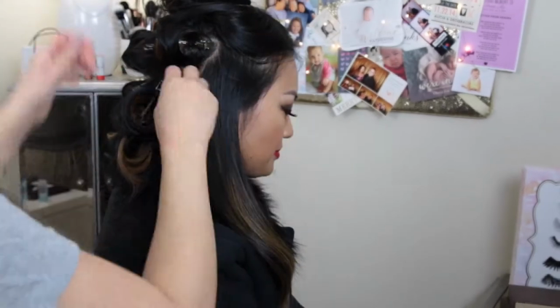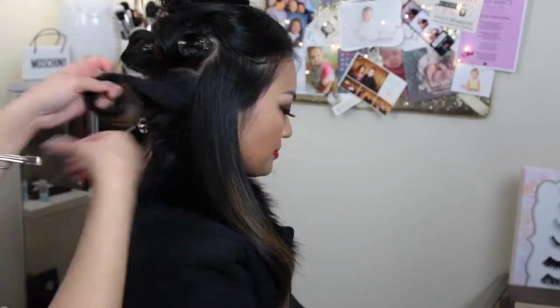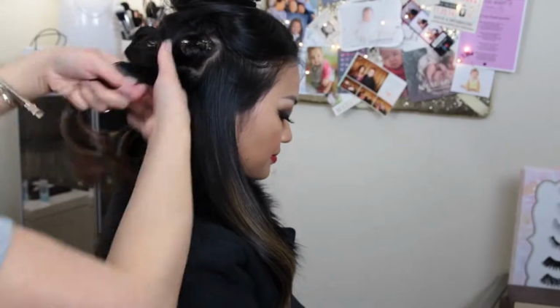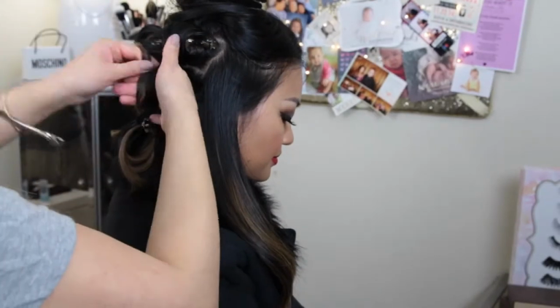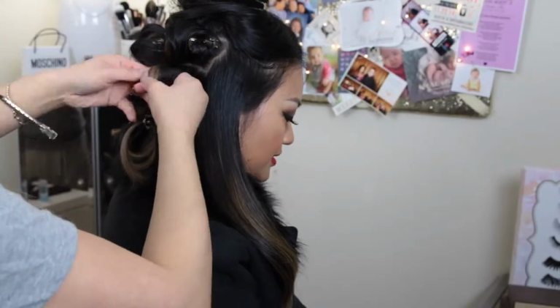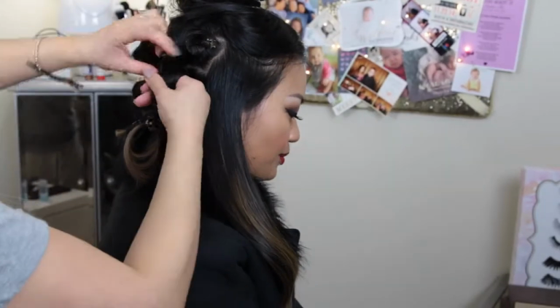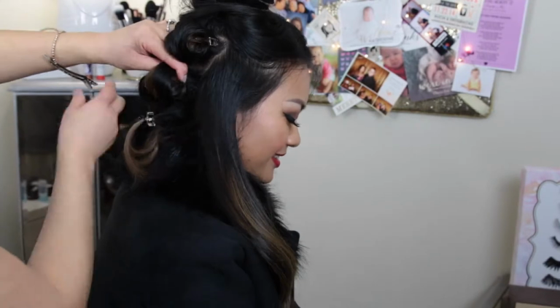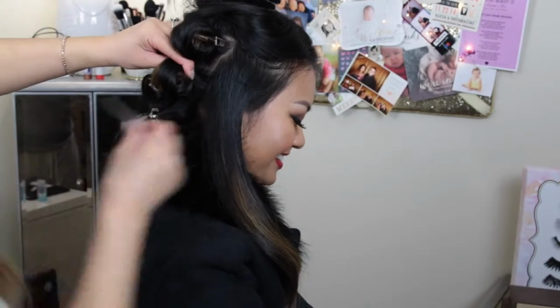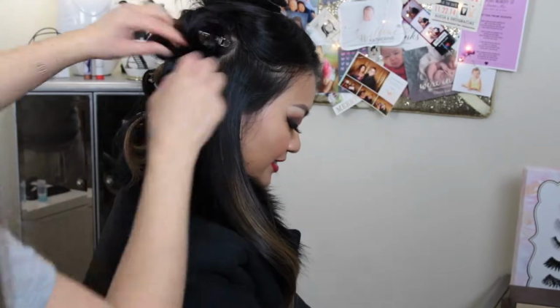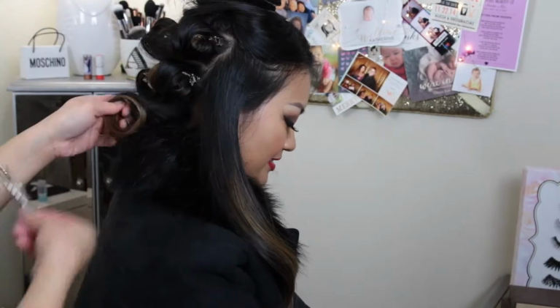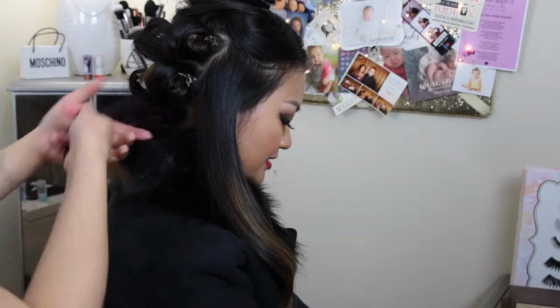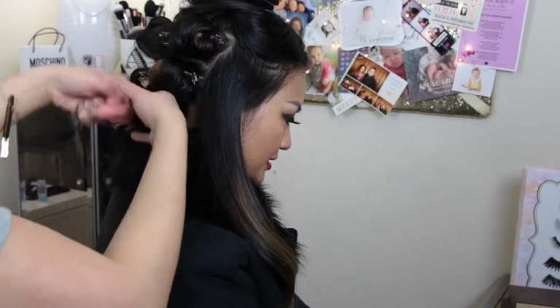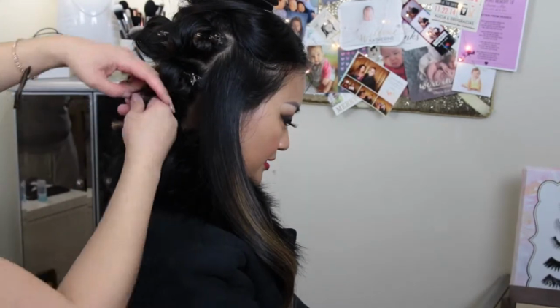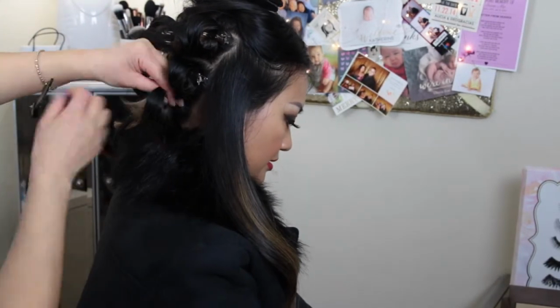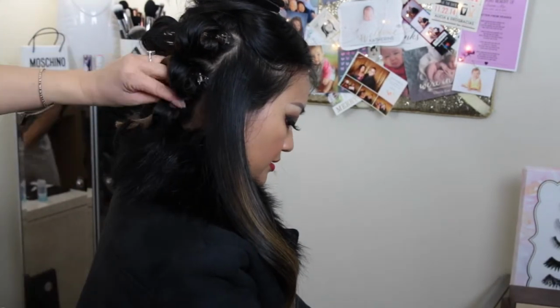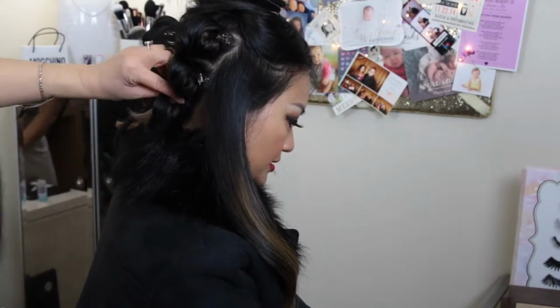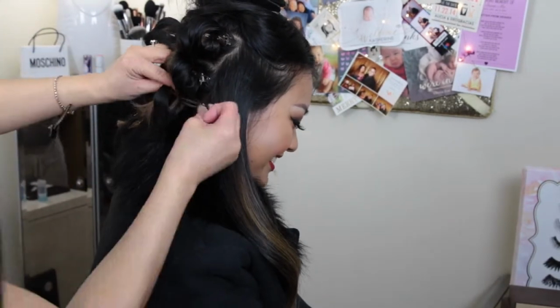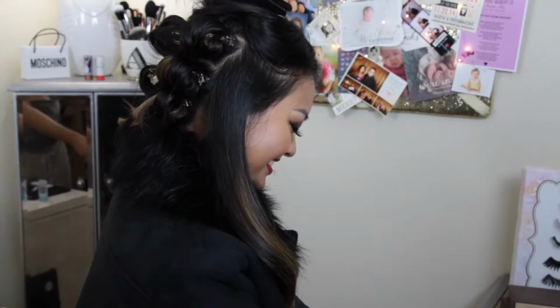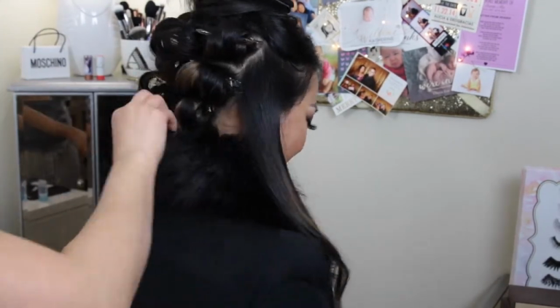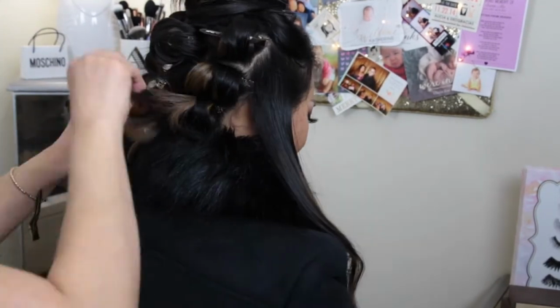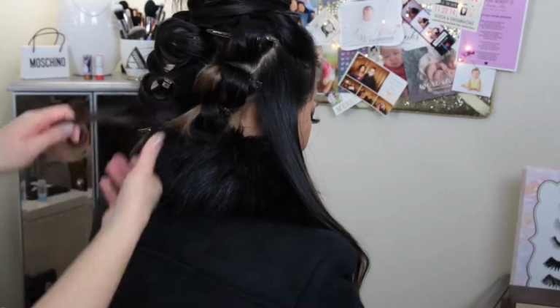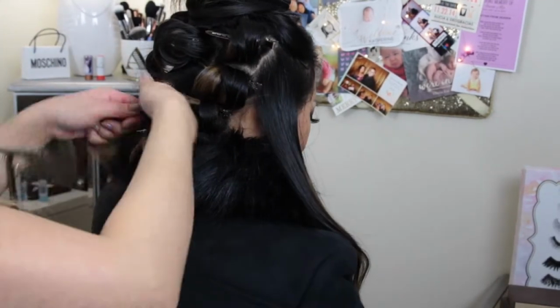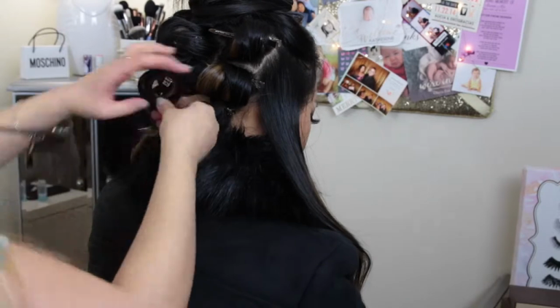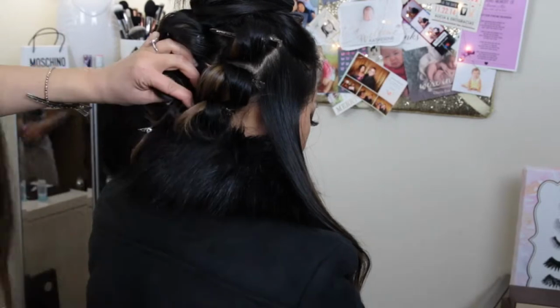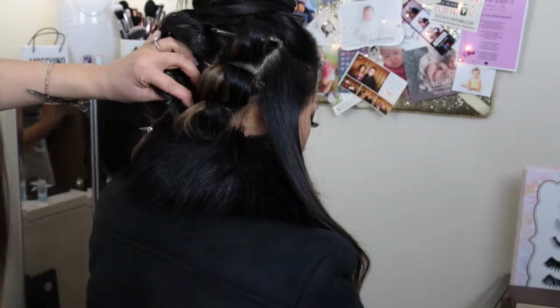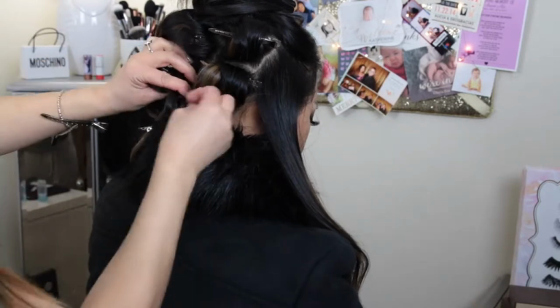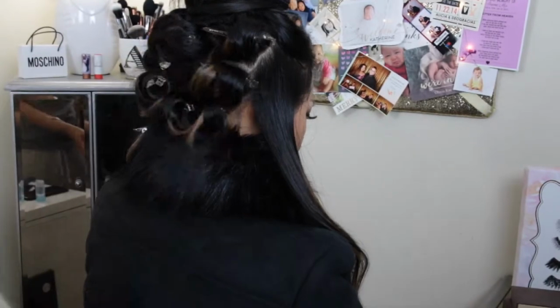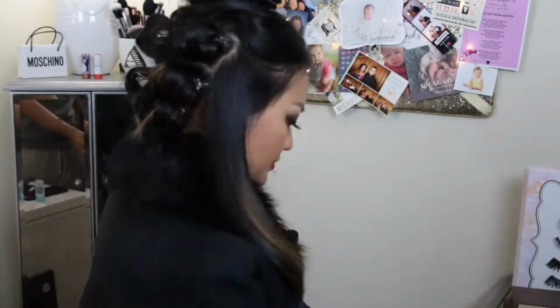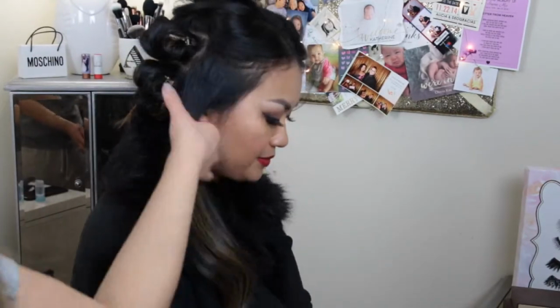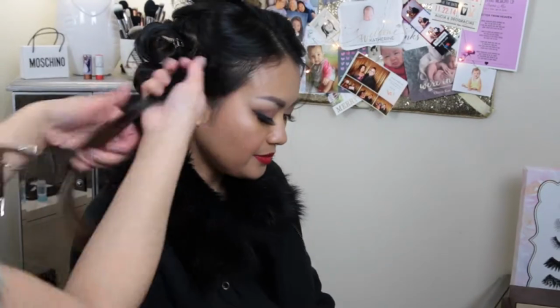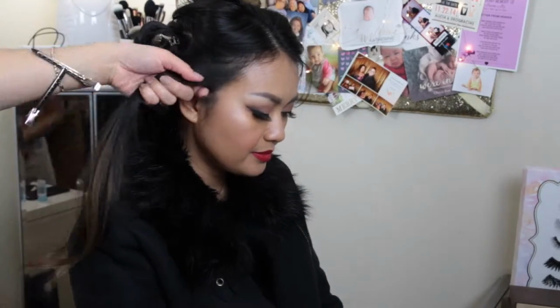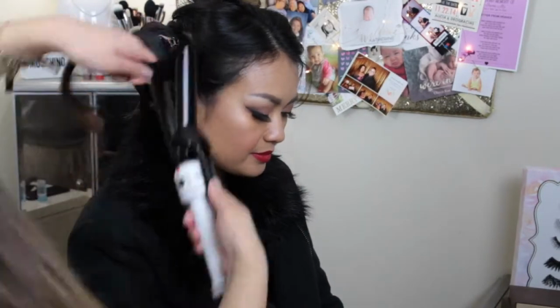Some of the sections may need to be tightened again since you did work on the curls on the bottom first, which shouldn't be a problem. Just continue curling until you reach the top of the head.